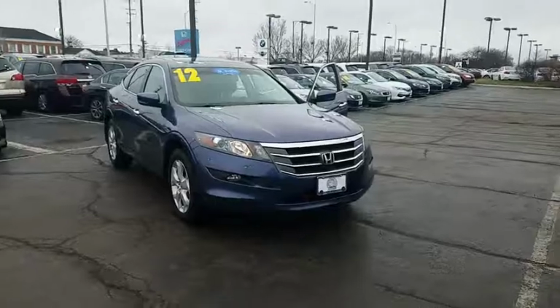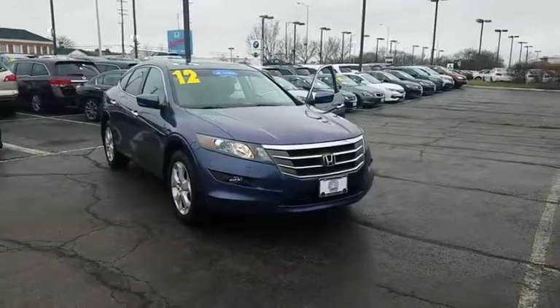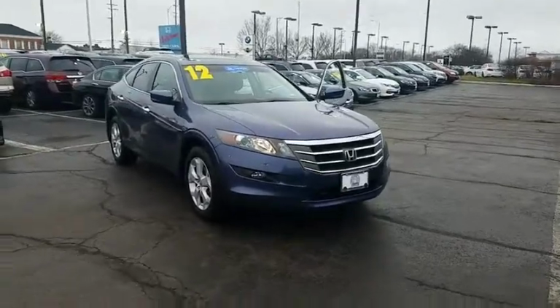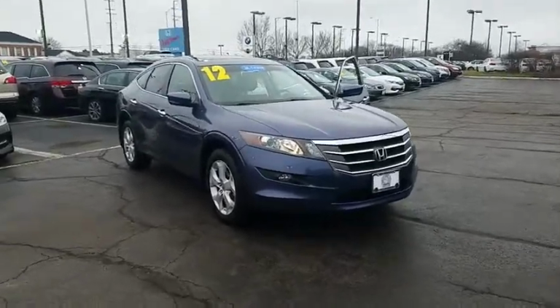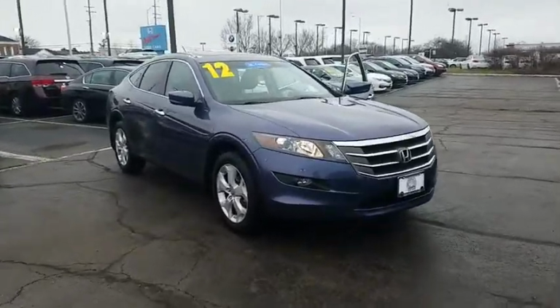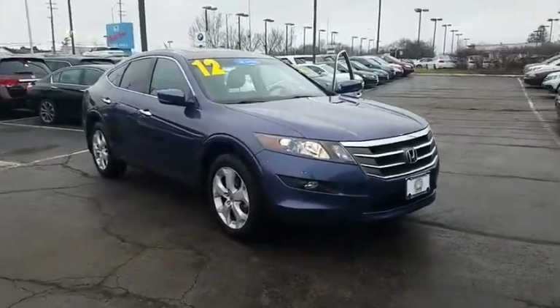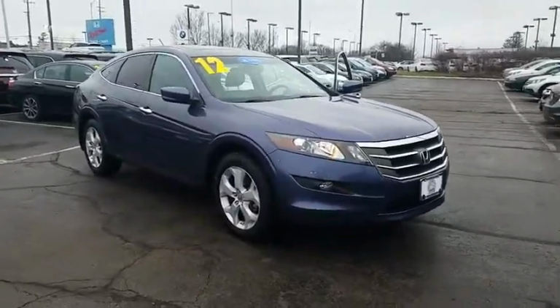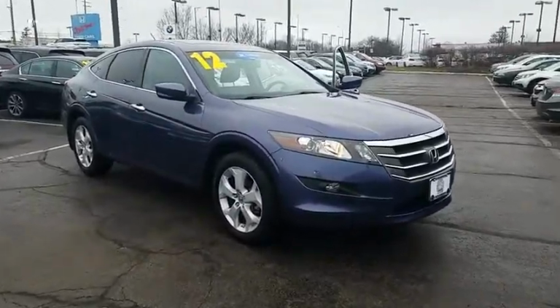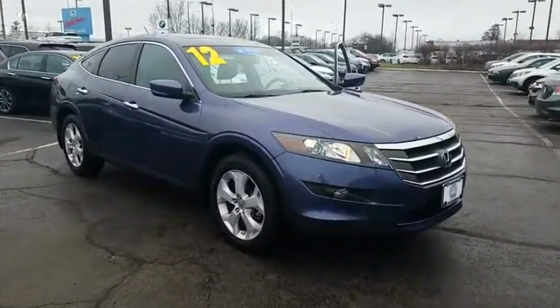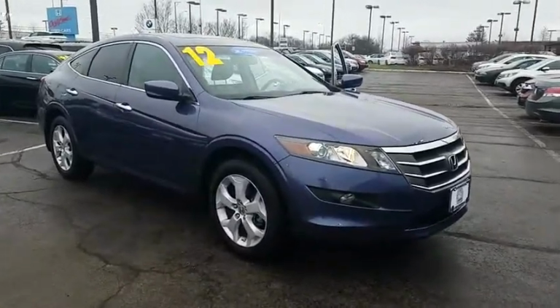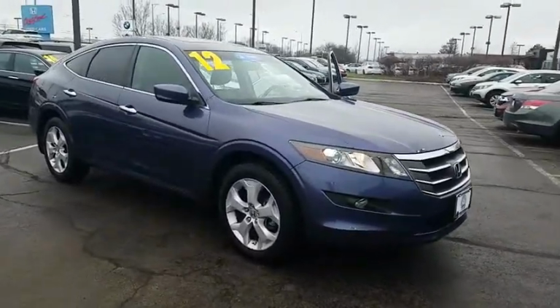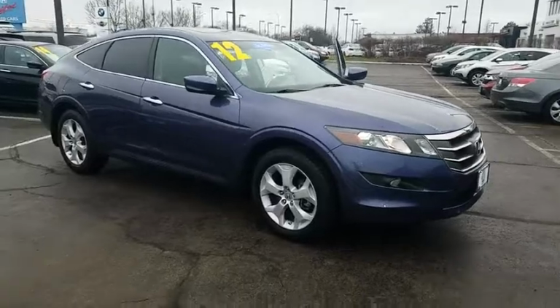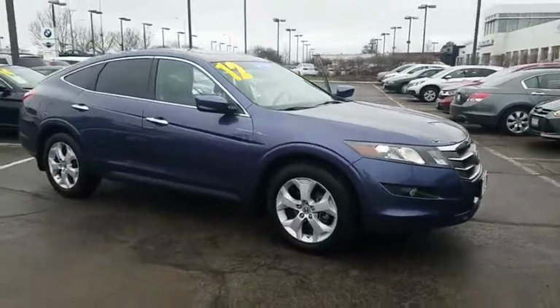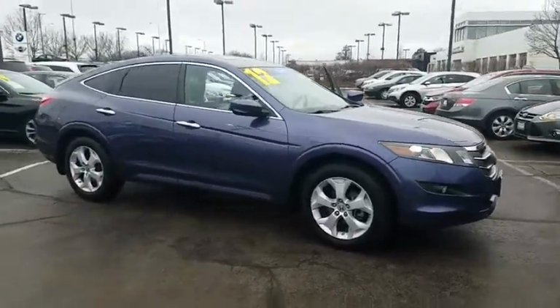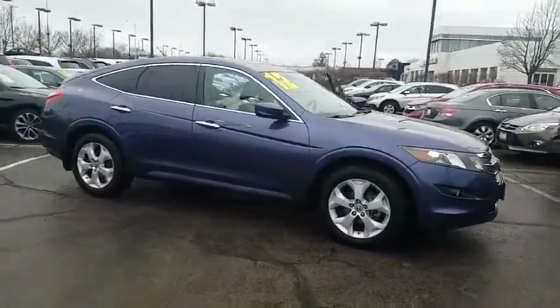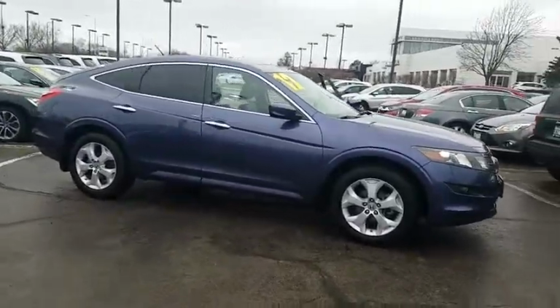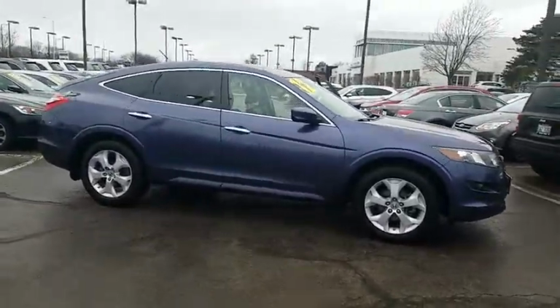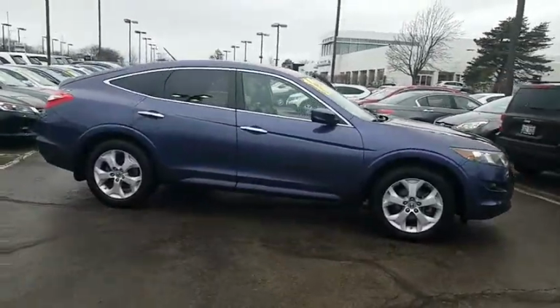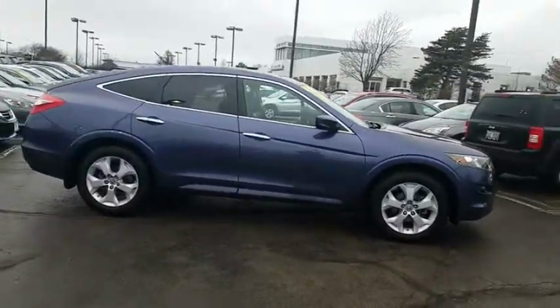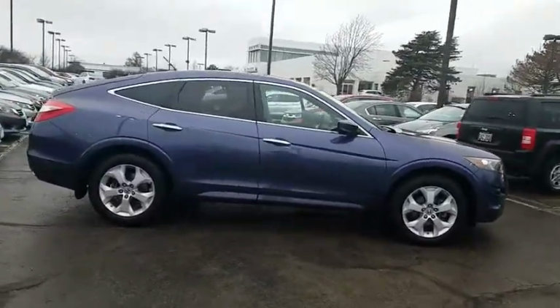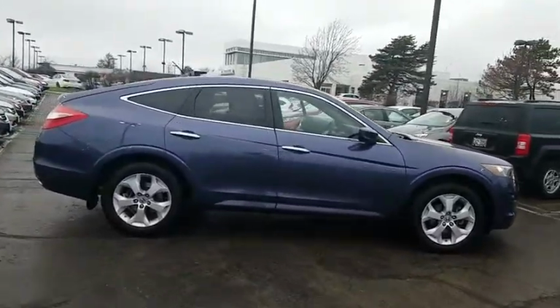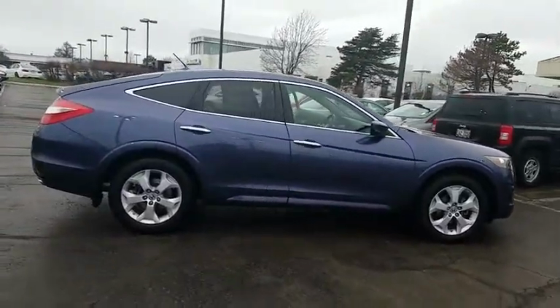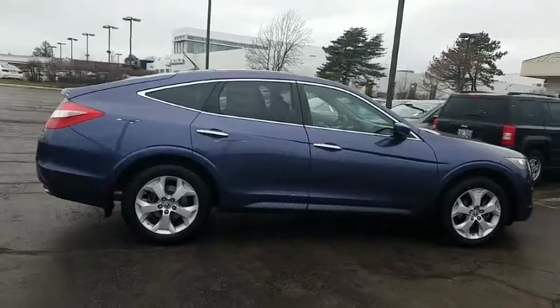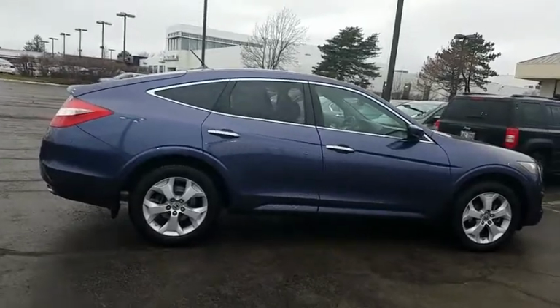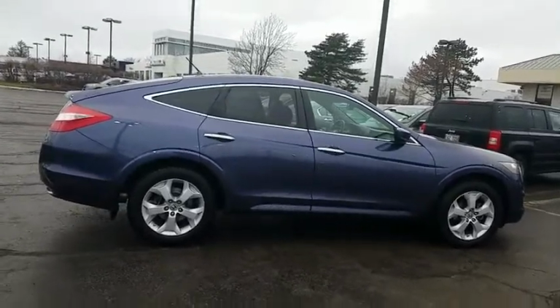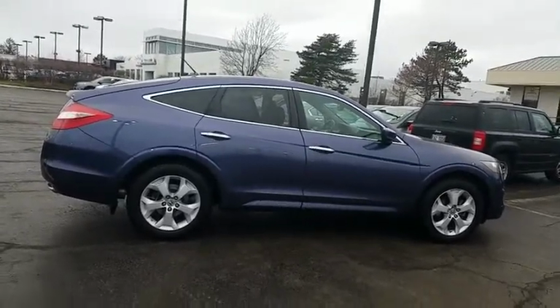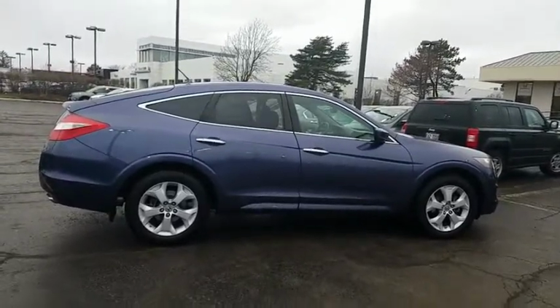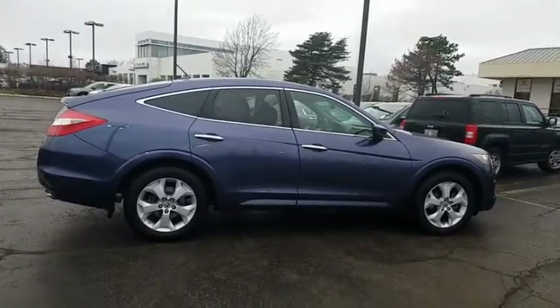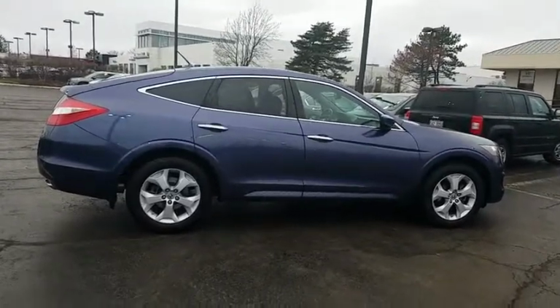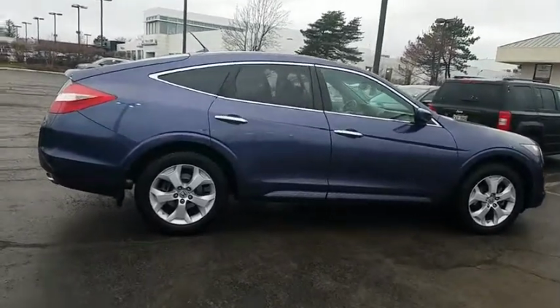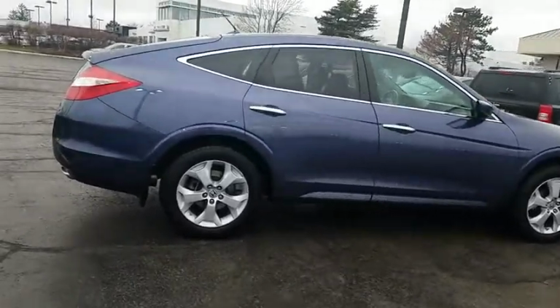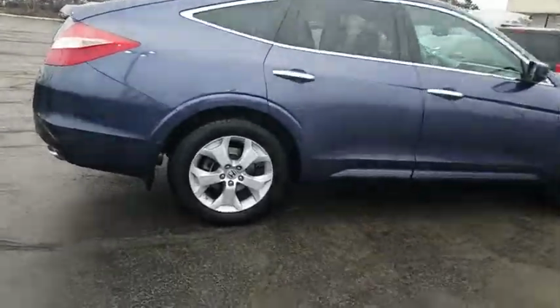The 2012 Honda Accord Crosstour. Versatility. Is it a sports car? Or pack it full of gear and it becomes an SUV? Accord Crosstour. This vehicle has less than 35,000 miles. Here are some of this vehicle's great options.